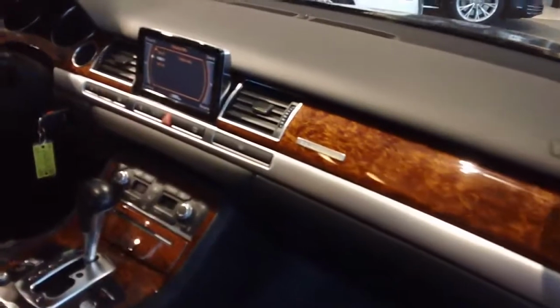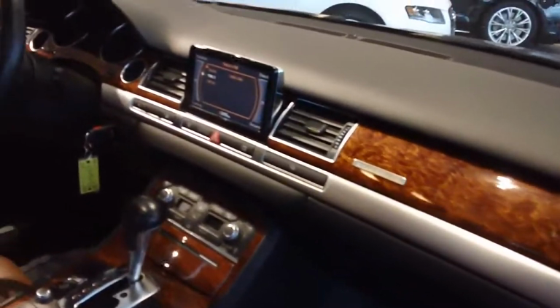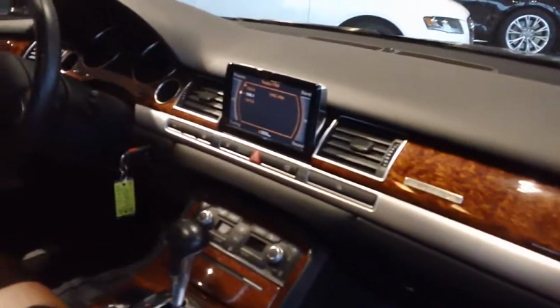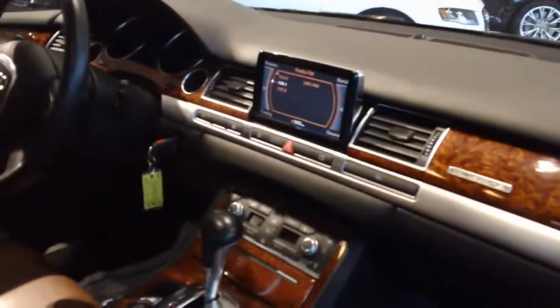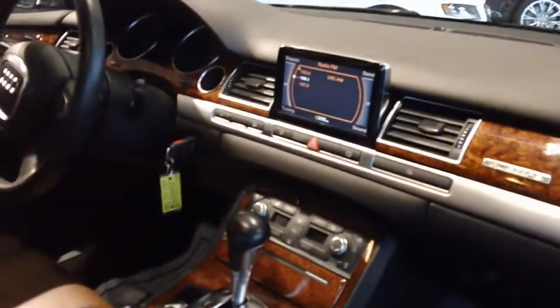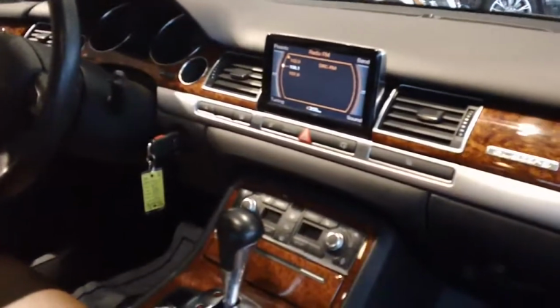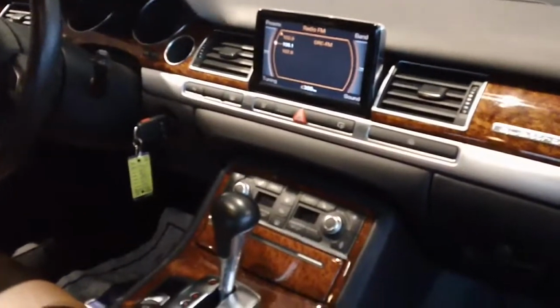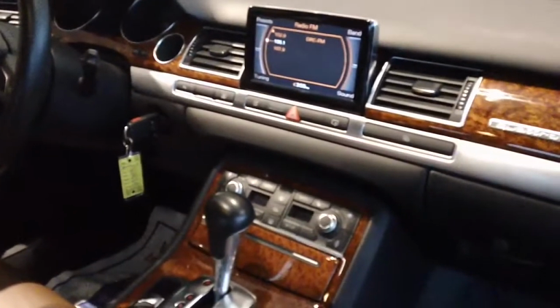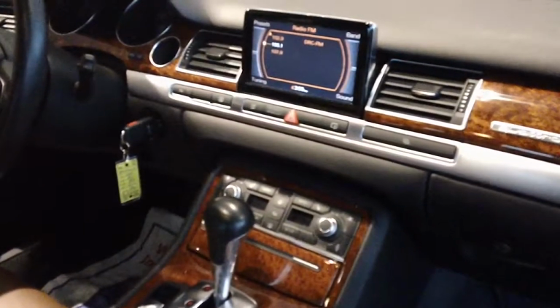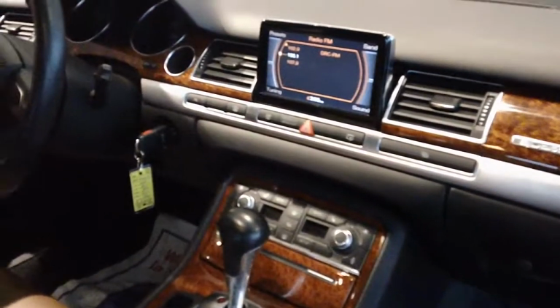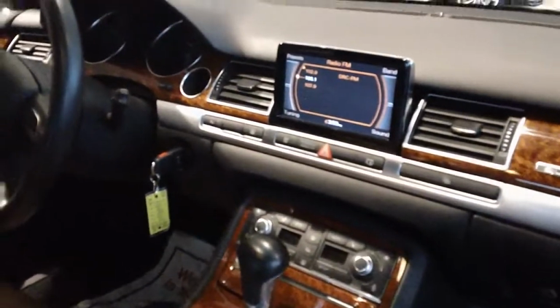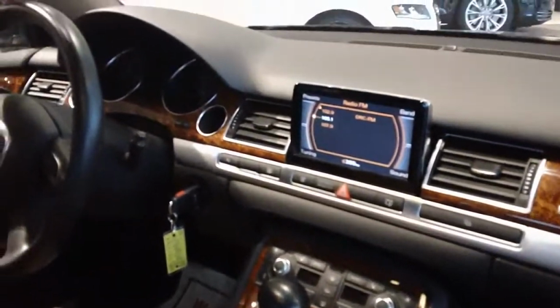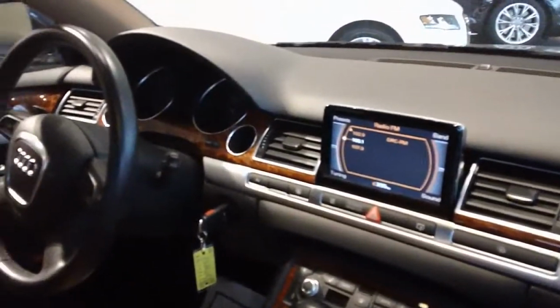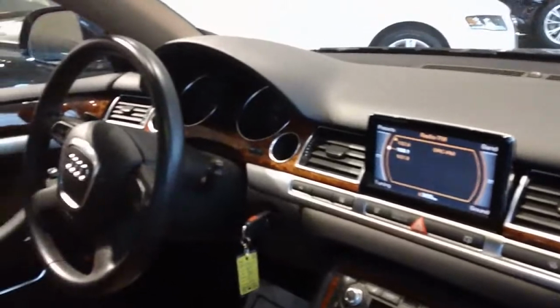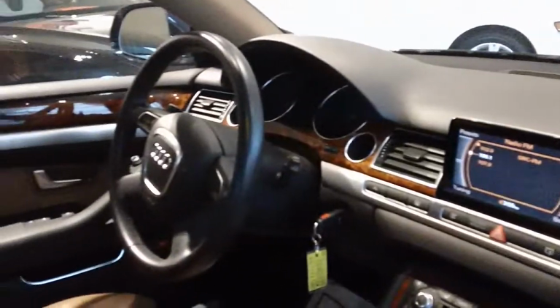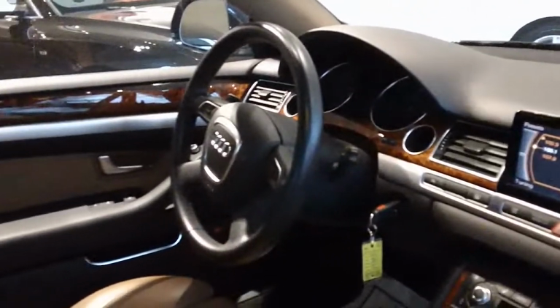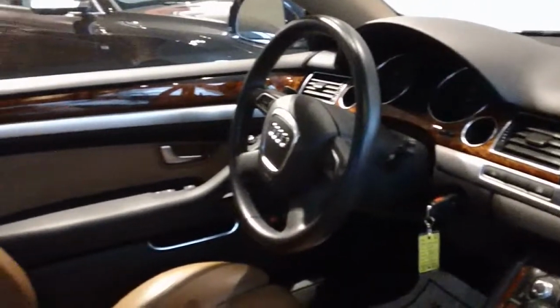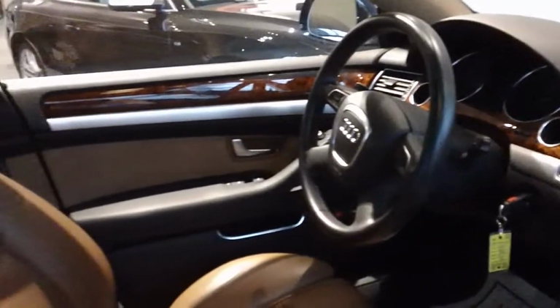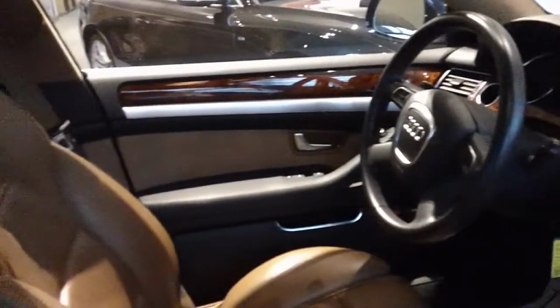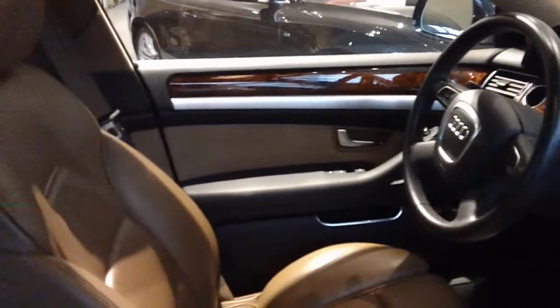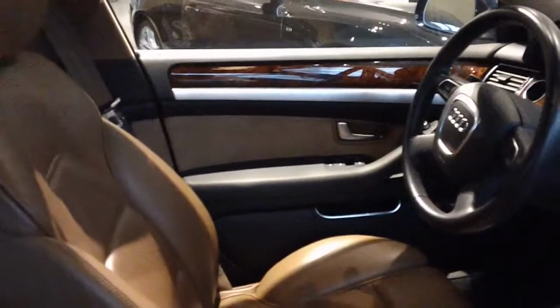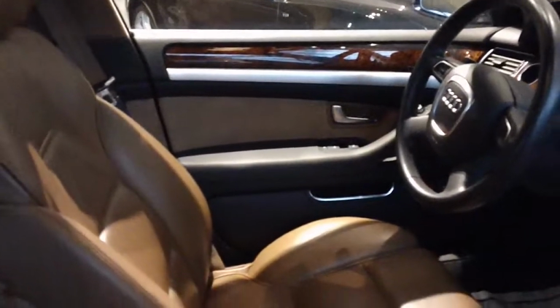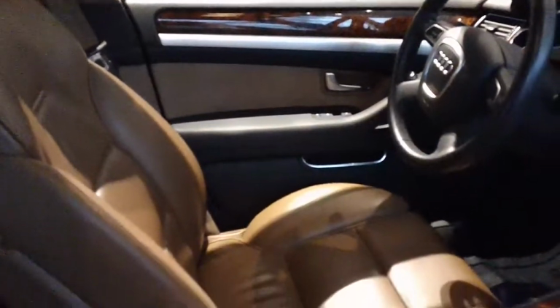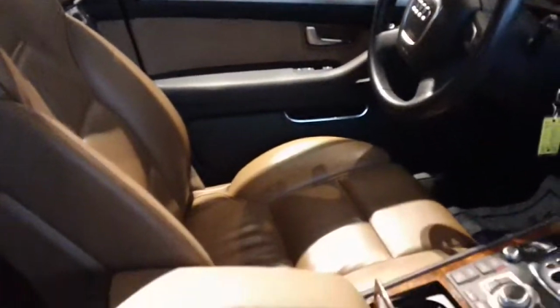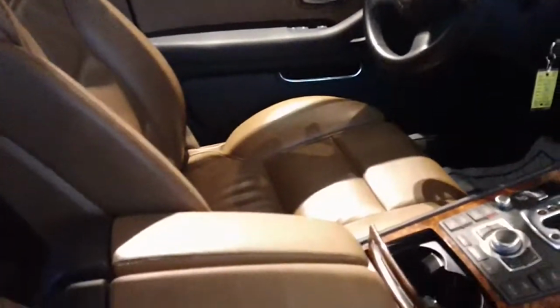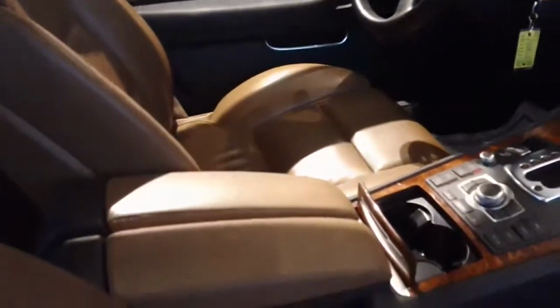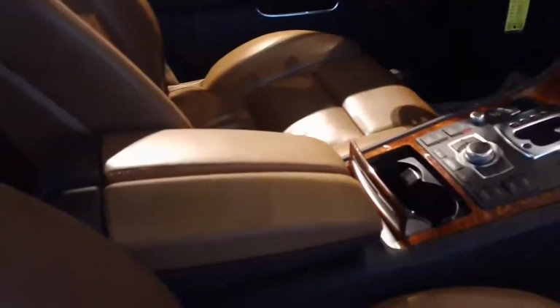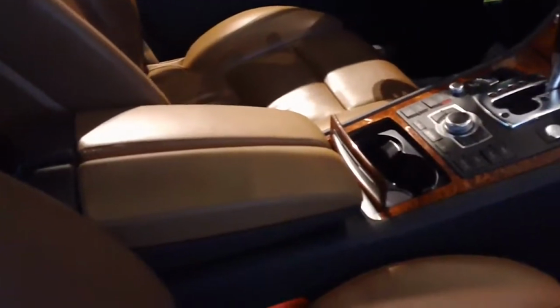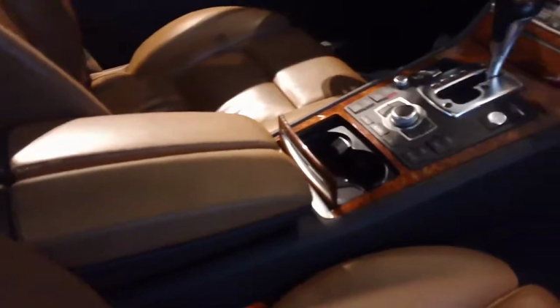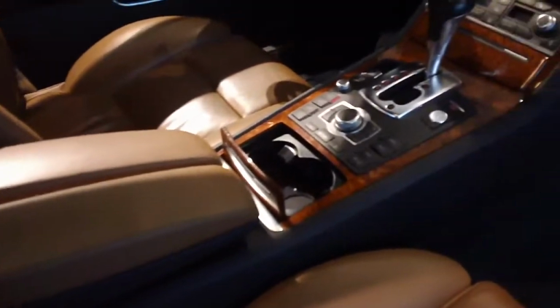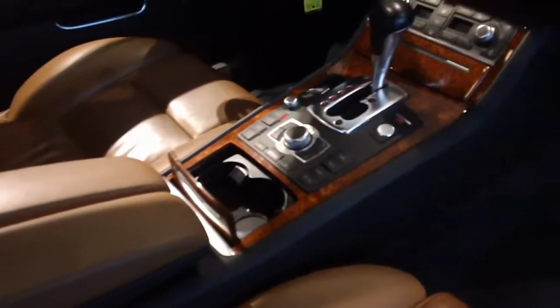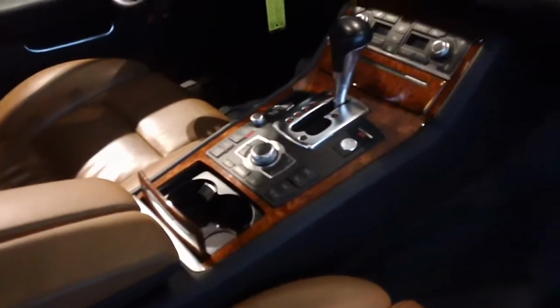You also have navigation, keyless entry, and a push start button with this model, as well as dual climate control and a multifunctional steering wheel with sports paddle shifters.